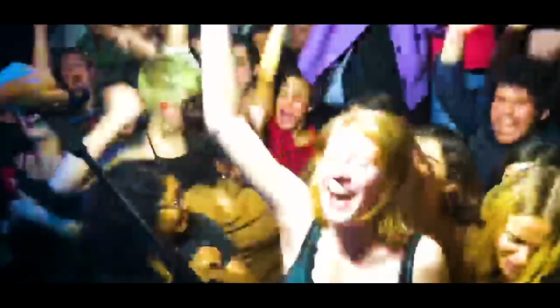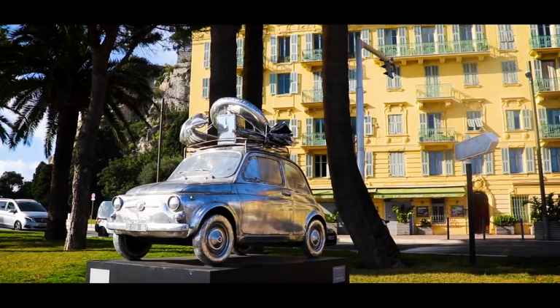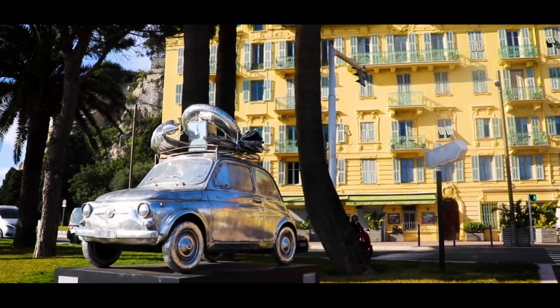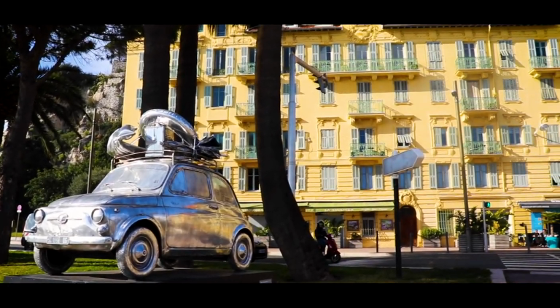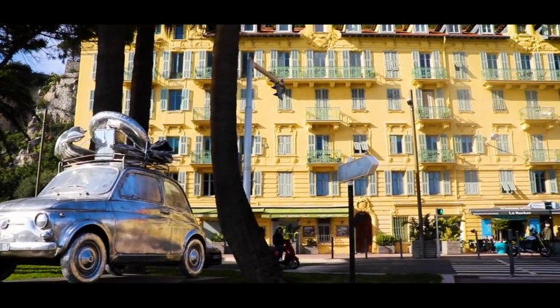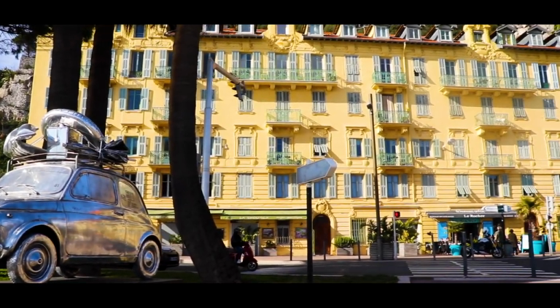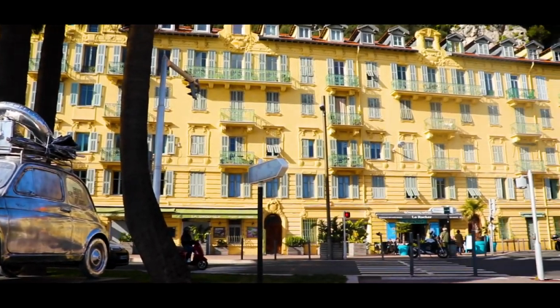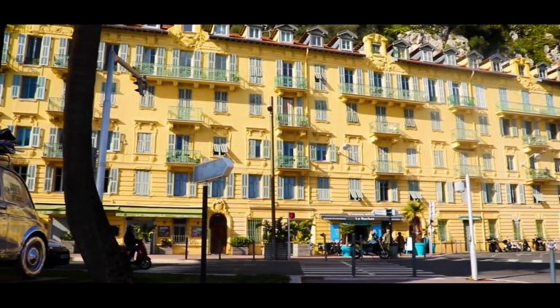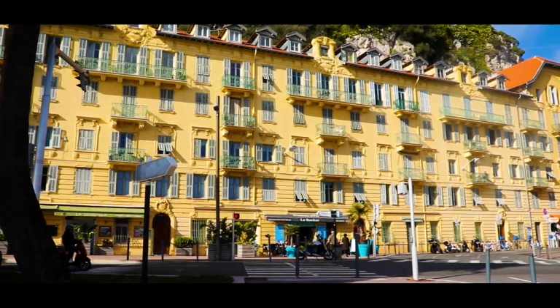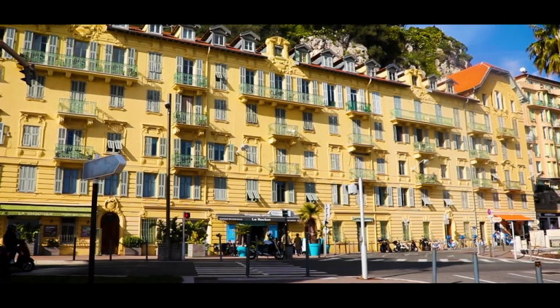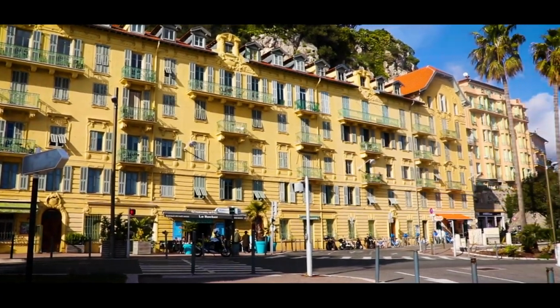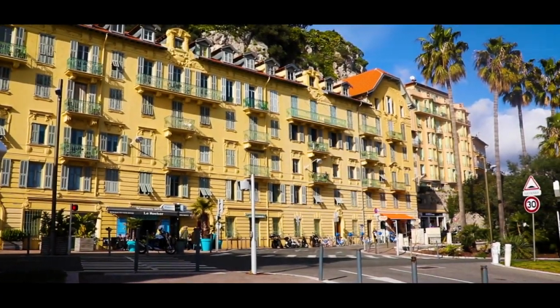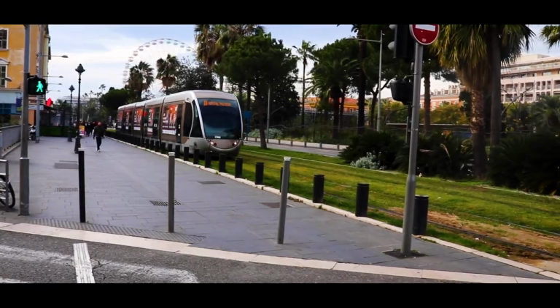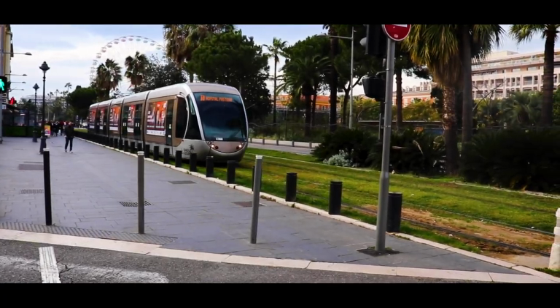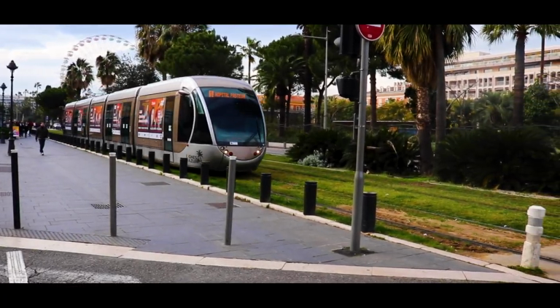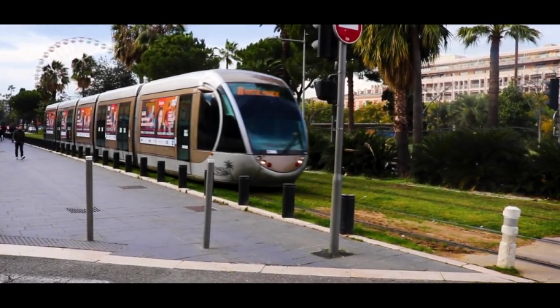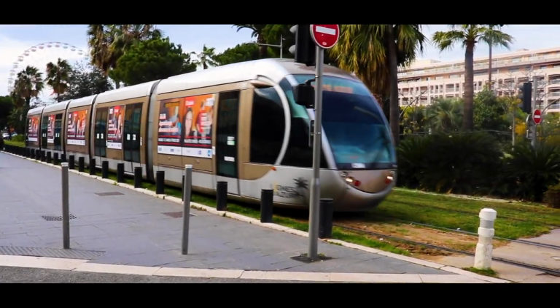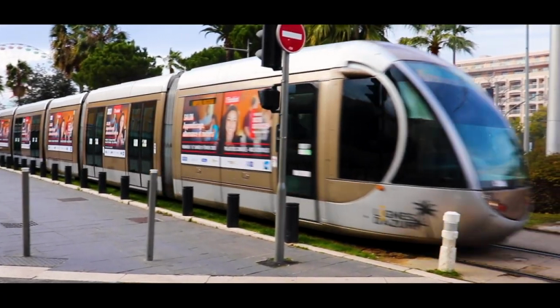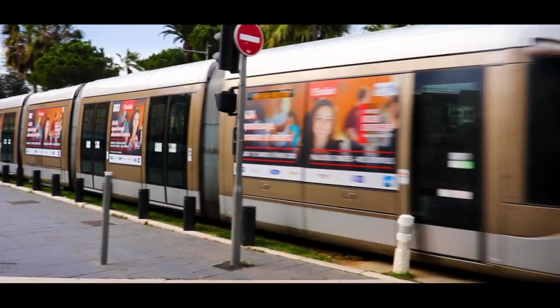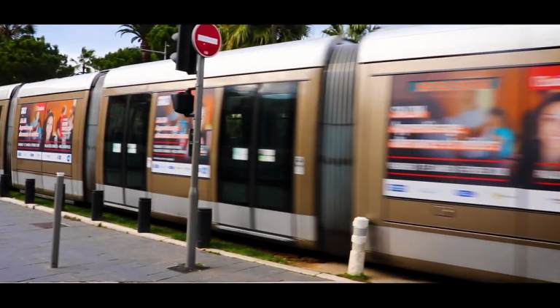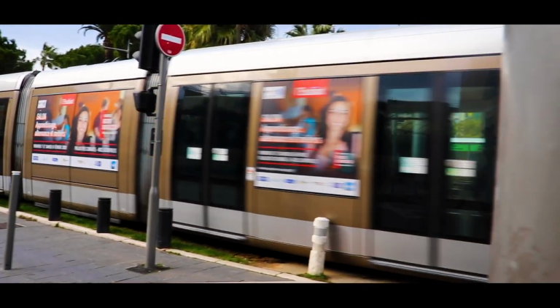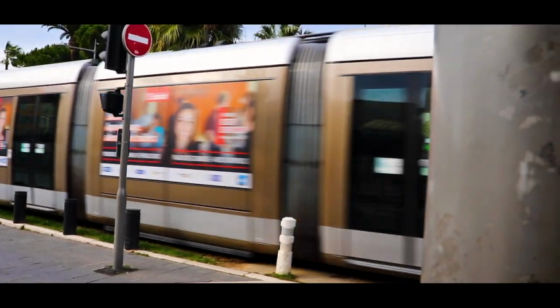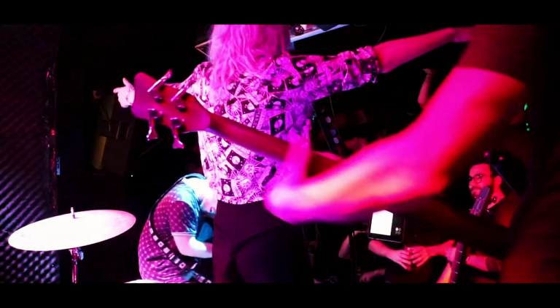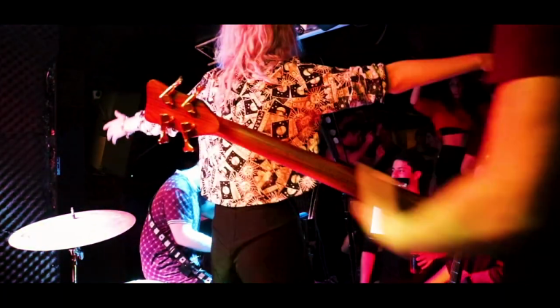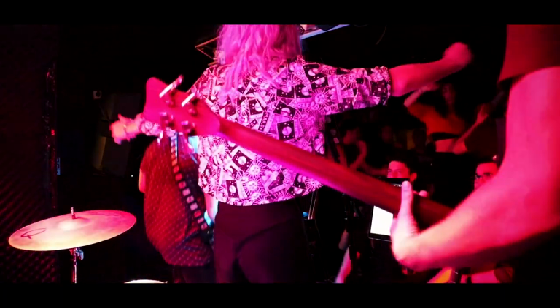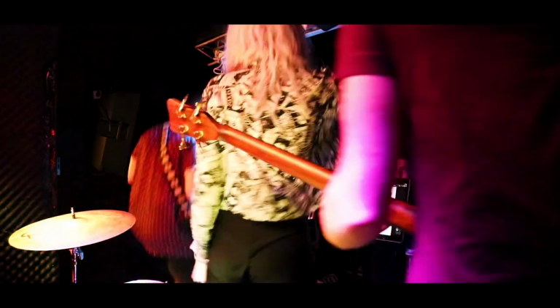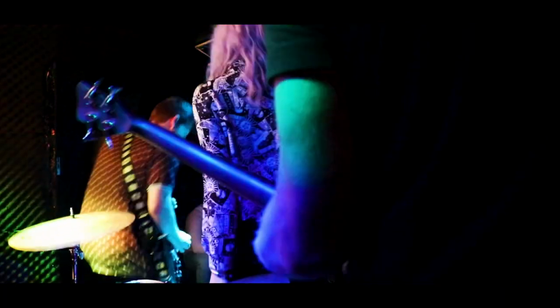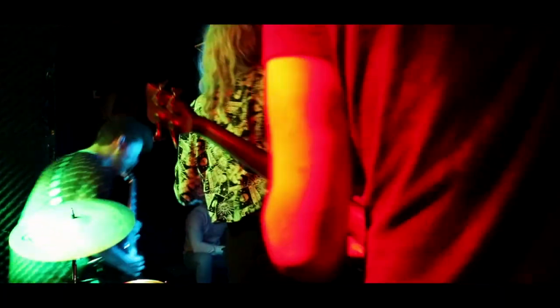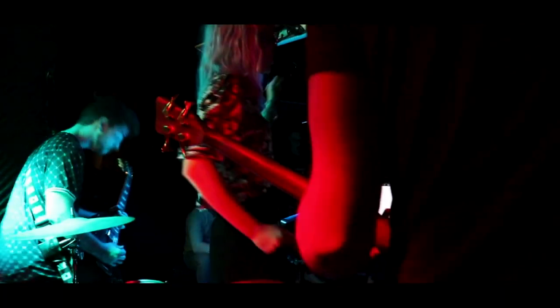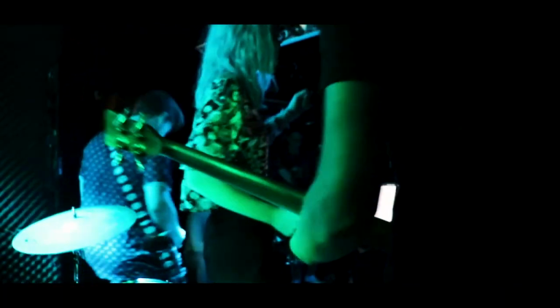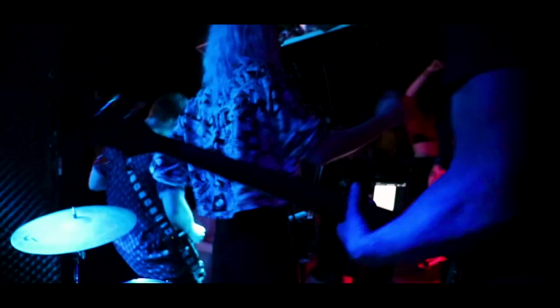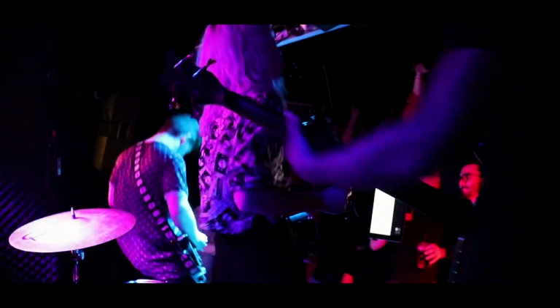So there we have it — my top five recommendations on things to do in Nice. I really hope you enjoy your trip there and that this video helps you plan your stay. If you're interested in watching my band's experience in Nice, I'll leave a link on the screen now.